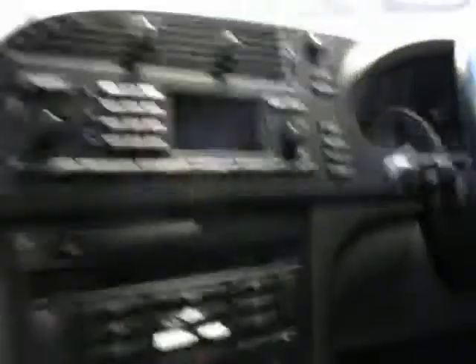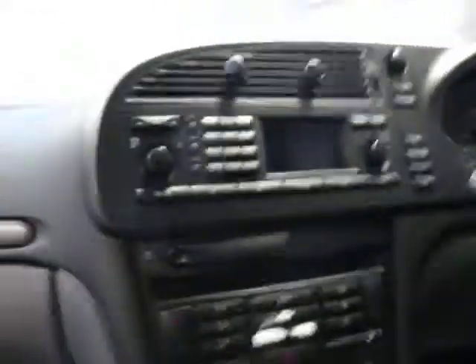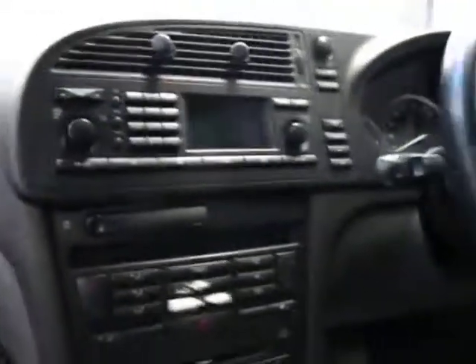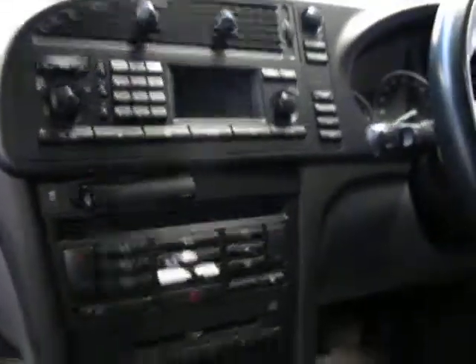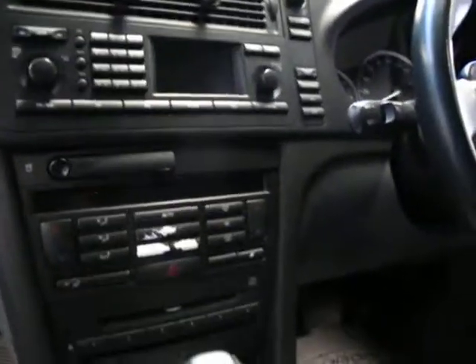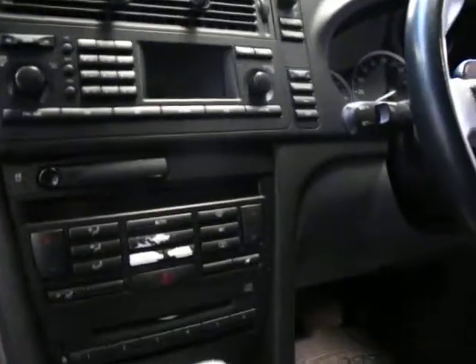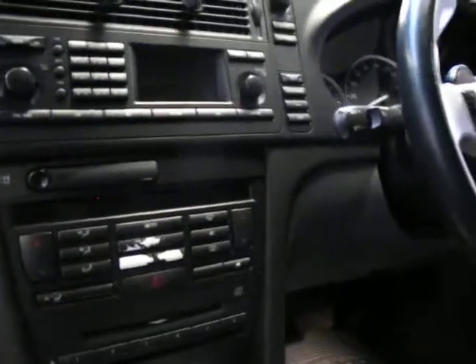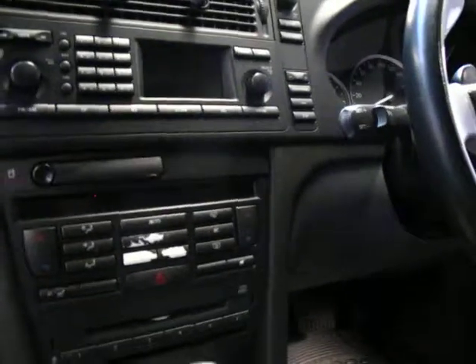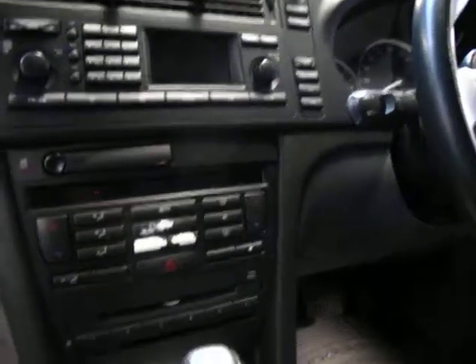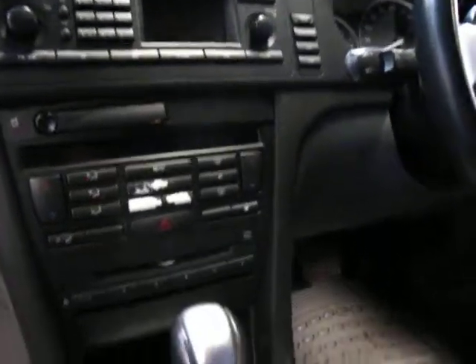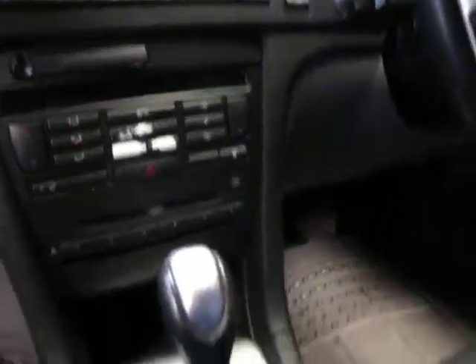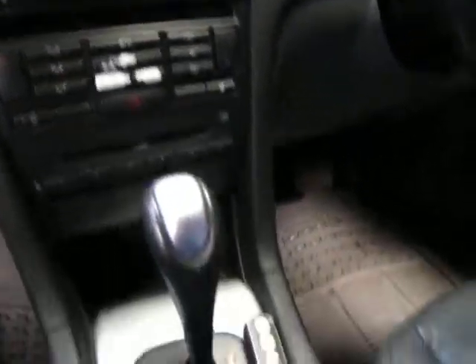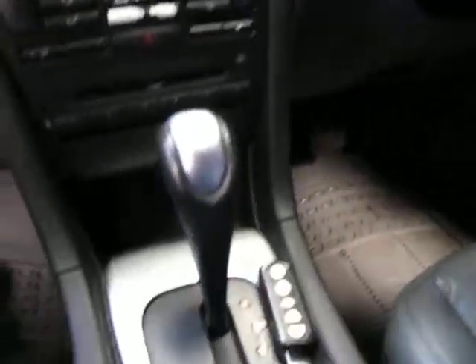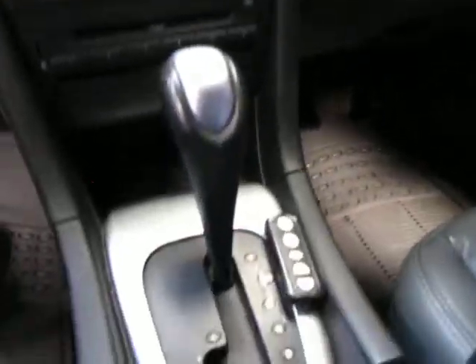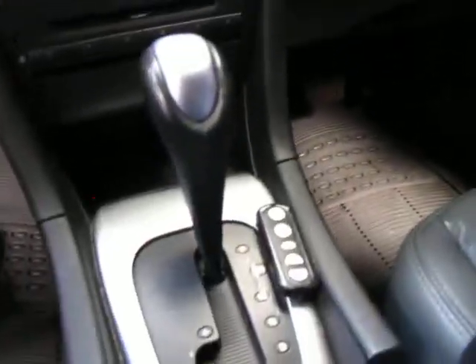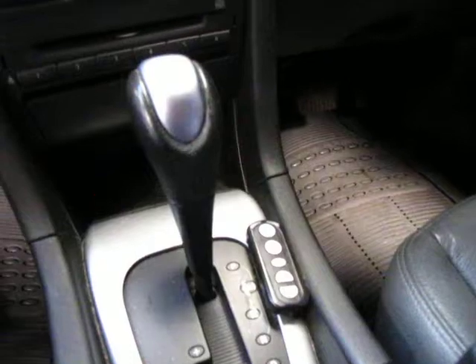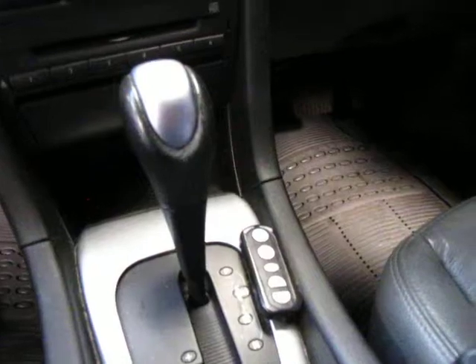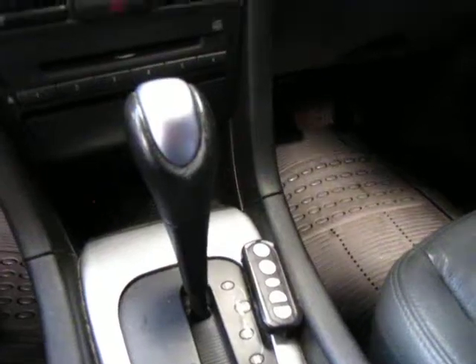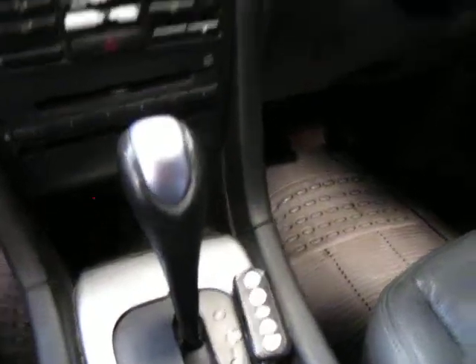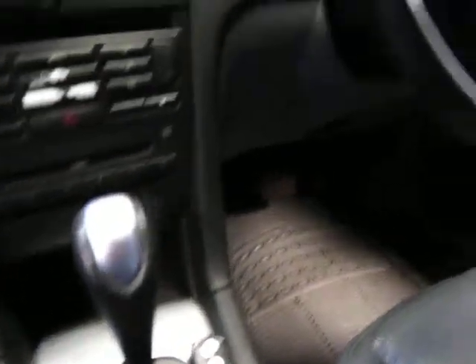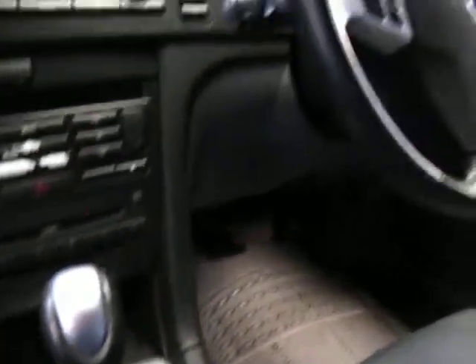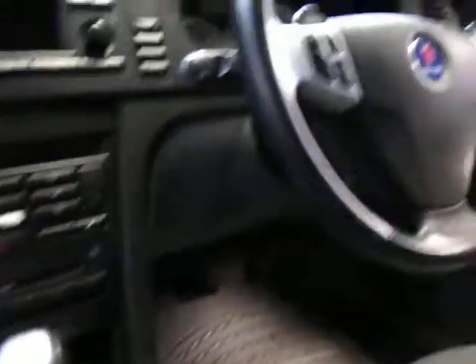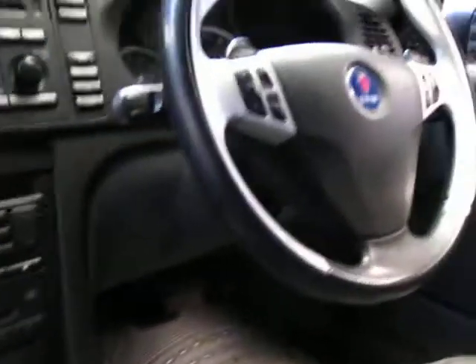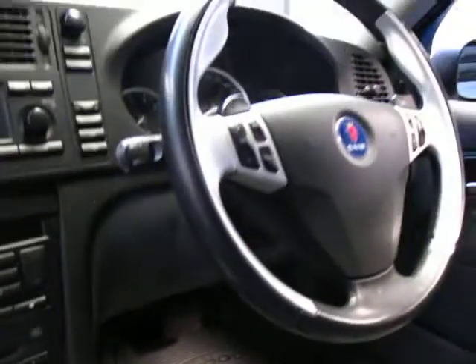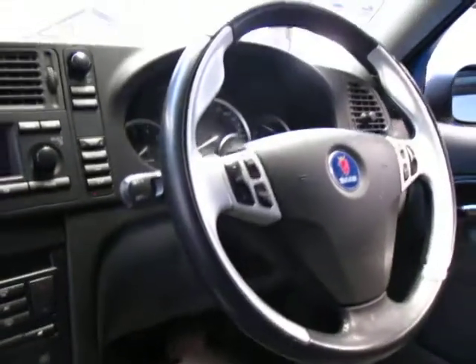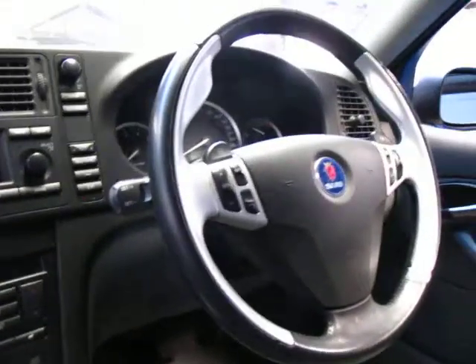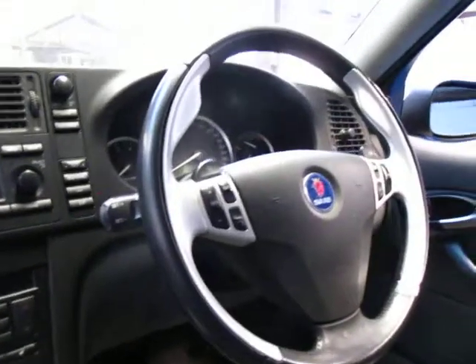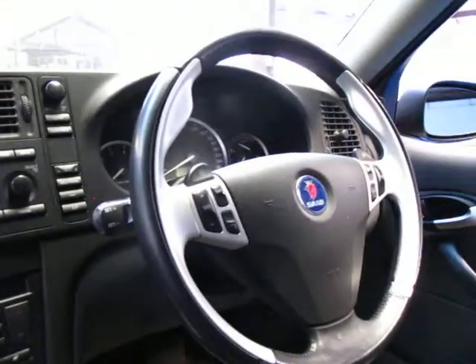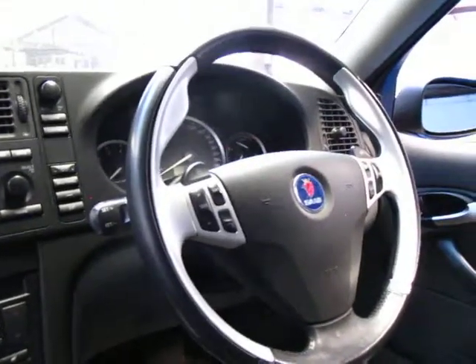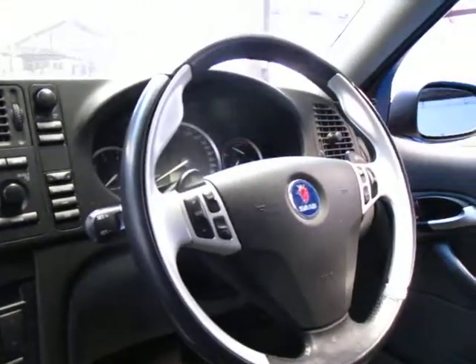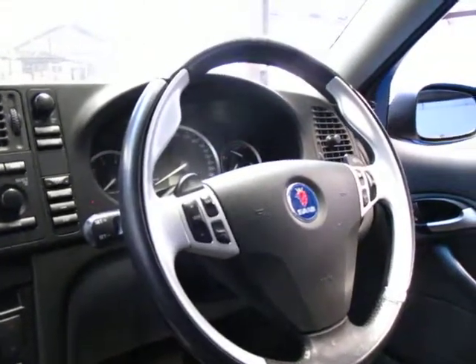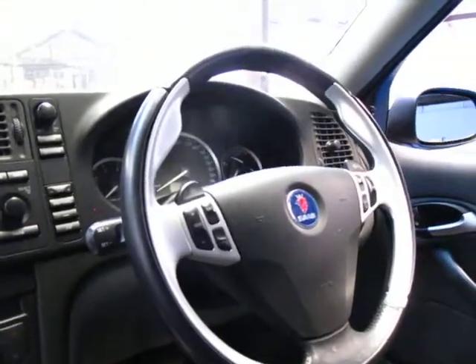It's got a trip computer, climate controlled air conditioning, and this car has Bluetooth as well. It's got the Aero steering wheel with paddle shifts.